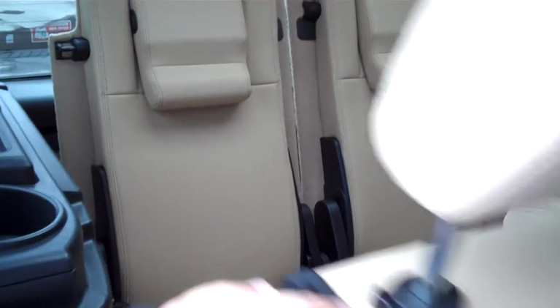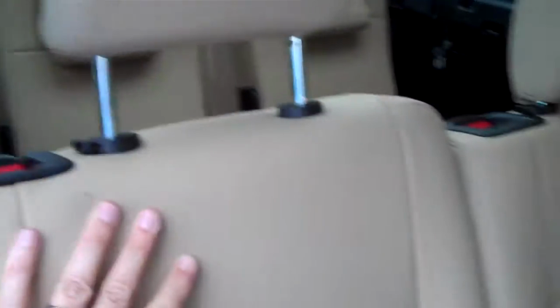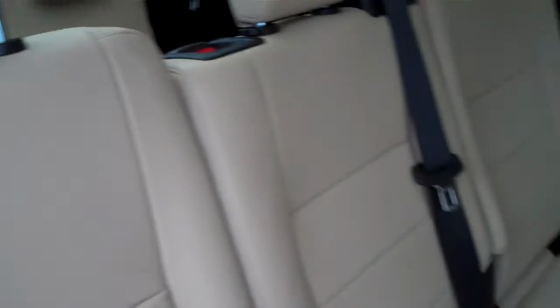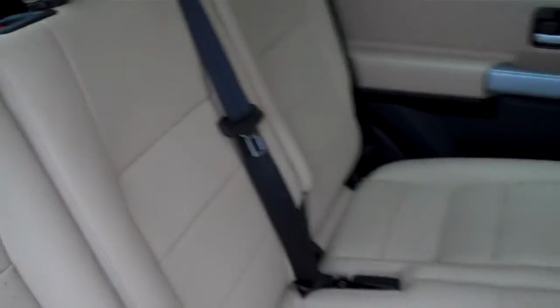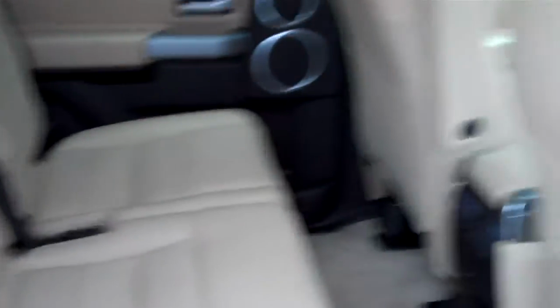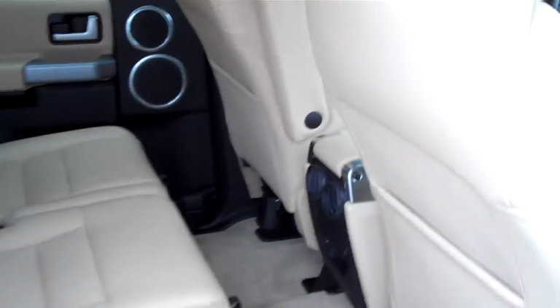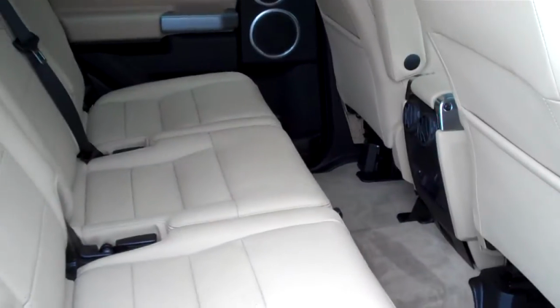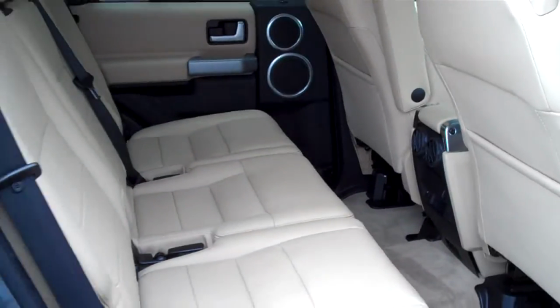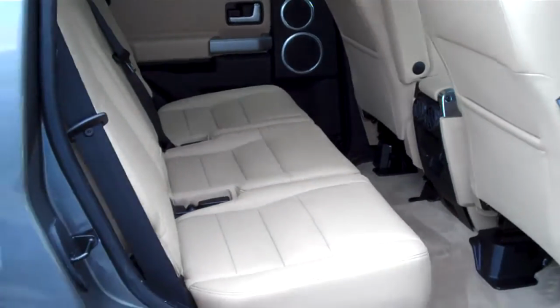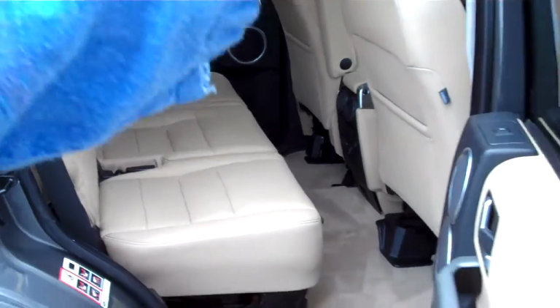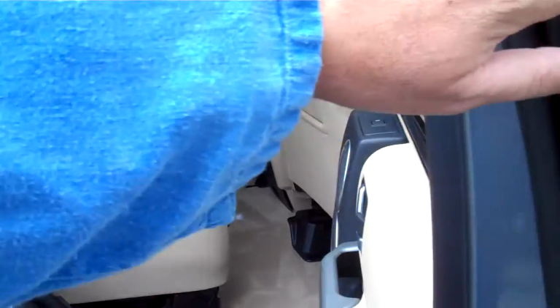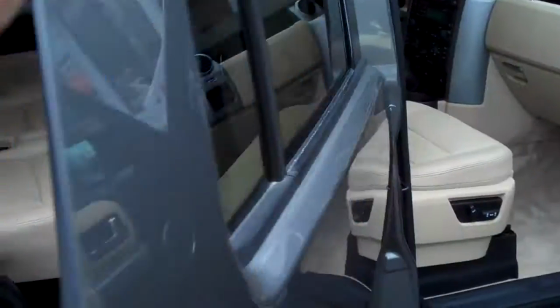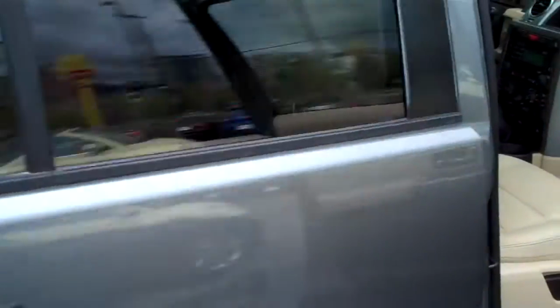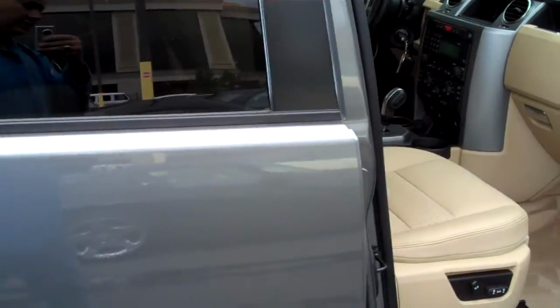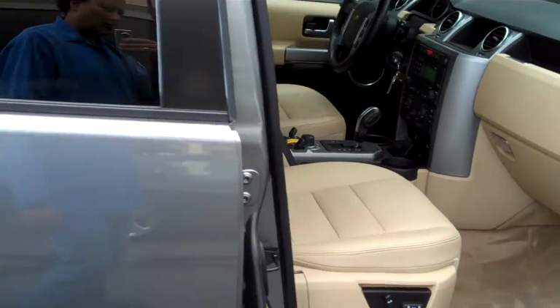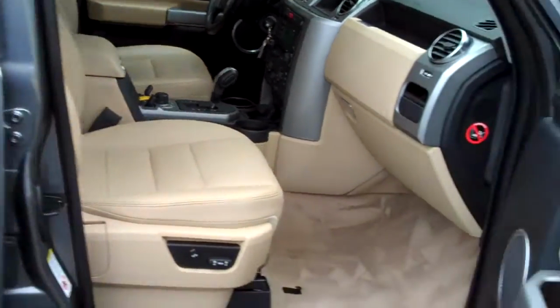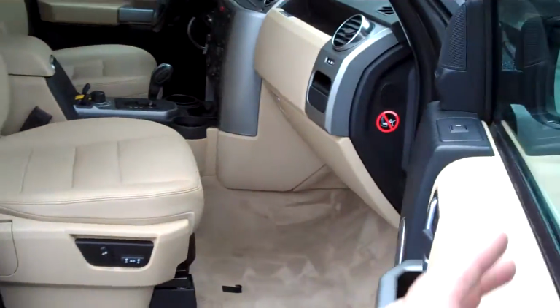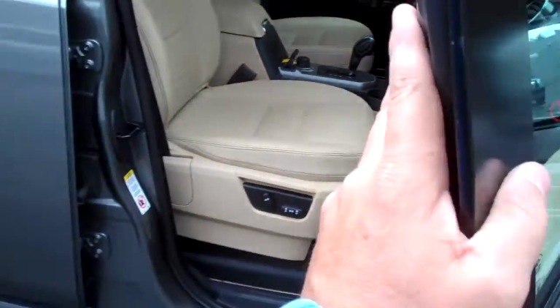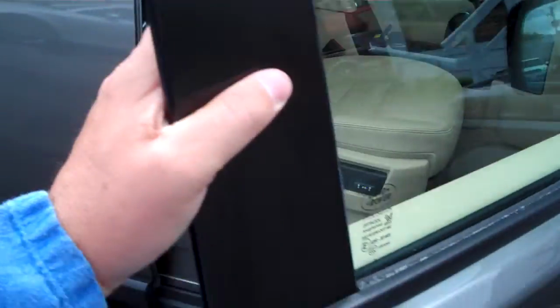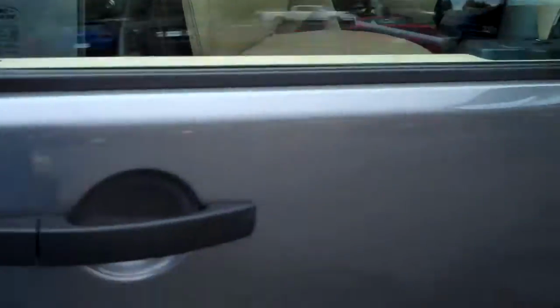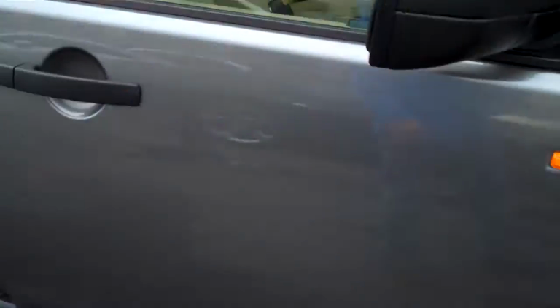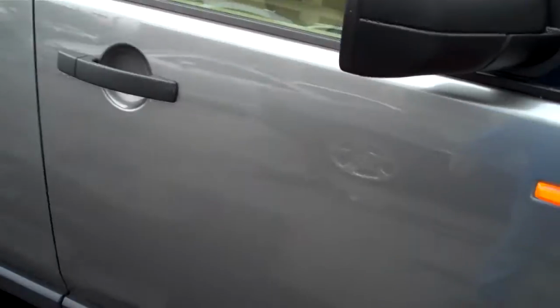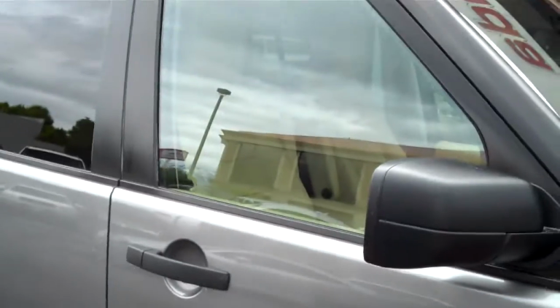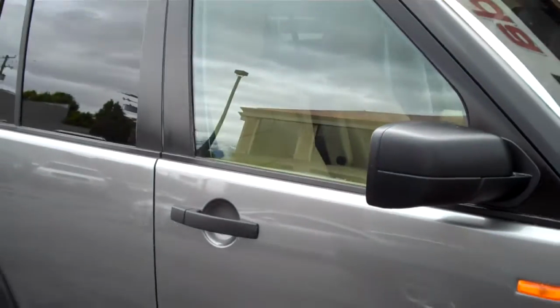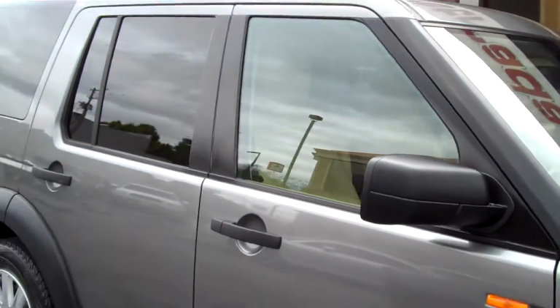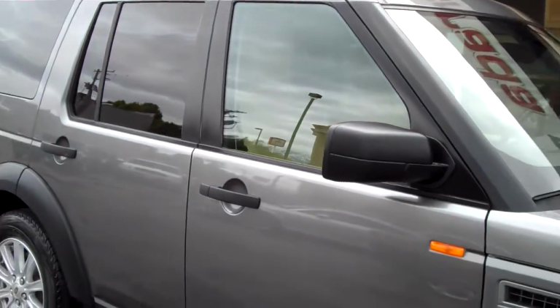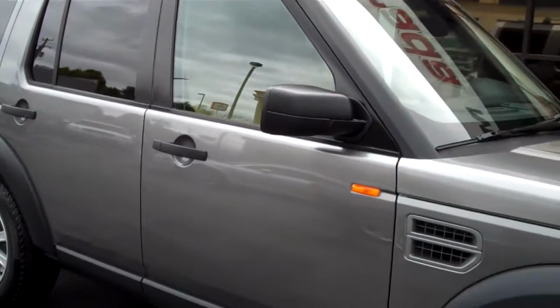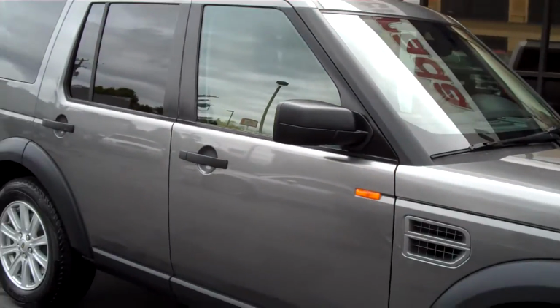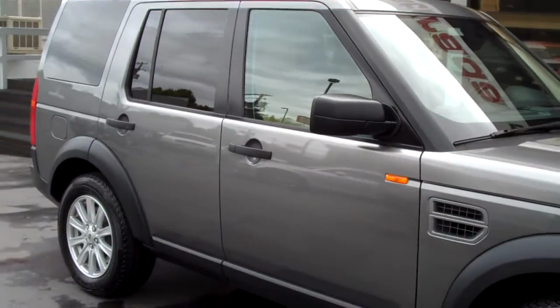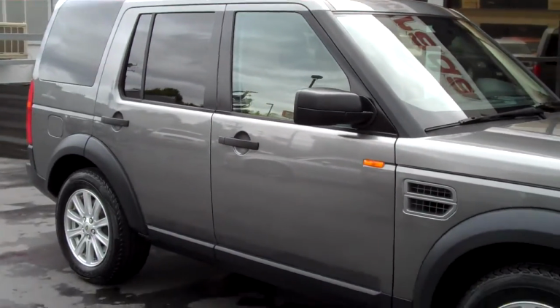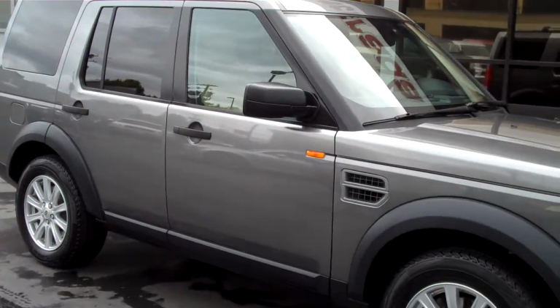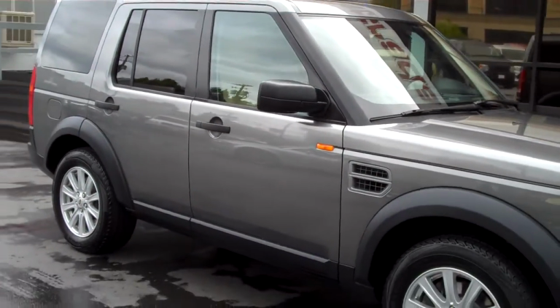The car is in great condition. Good miles. All-around nice car. Carfax clean, one owner. It would be a nice Land Rover that's done a little depreciating, so it's a little bit more affordable.